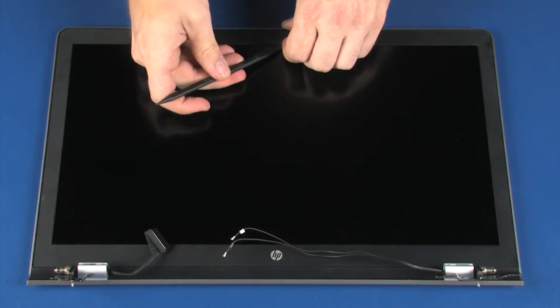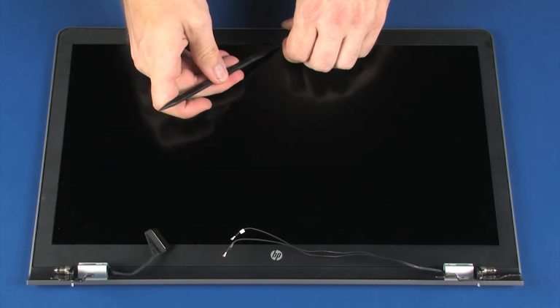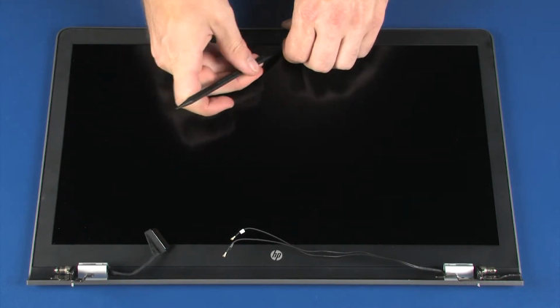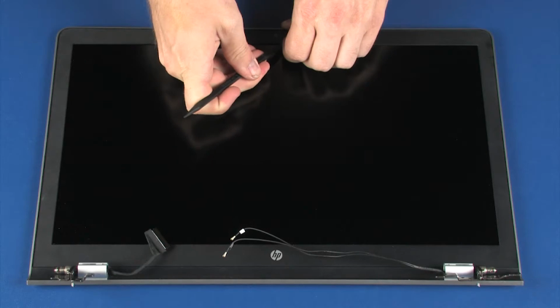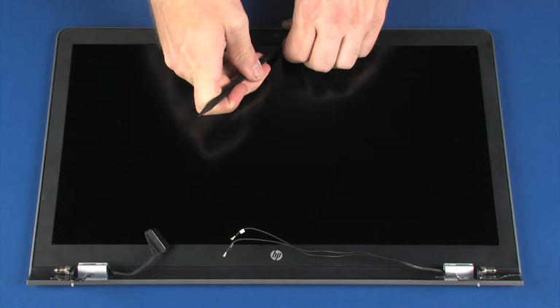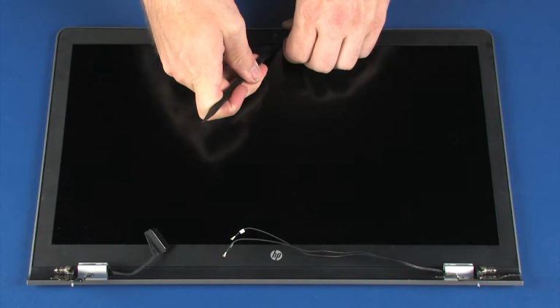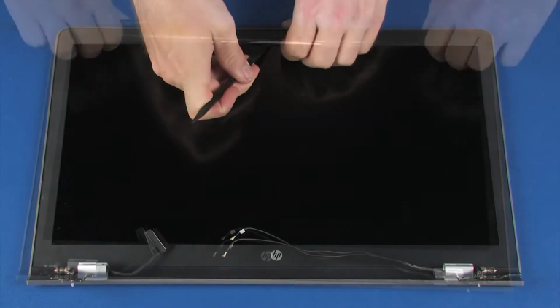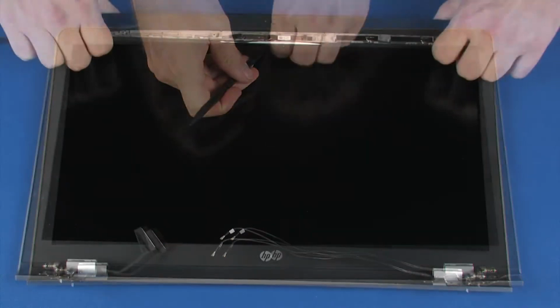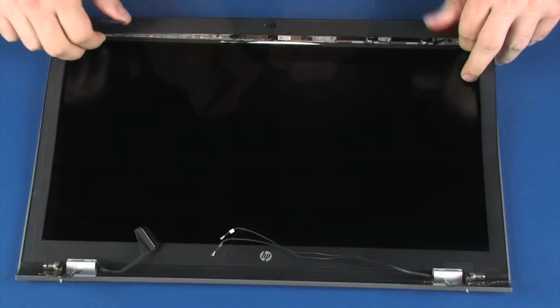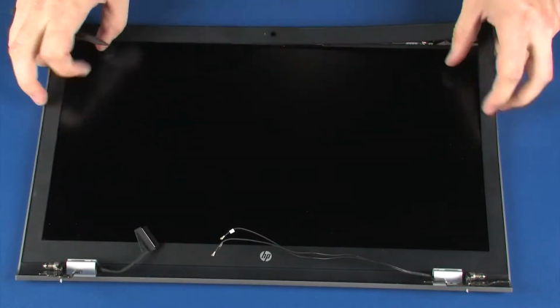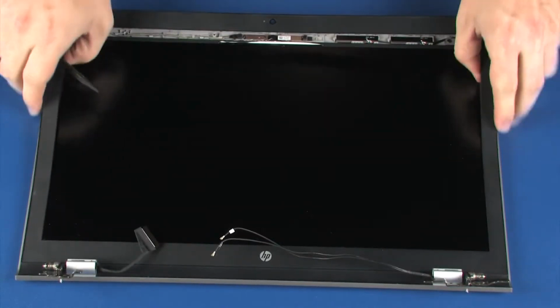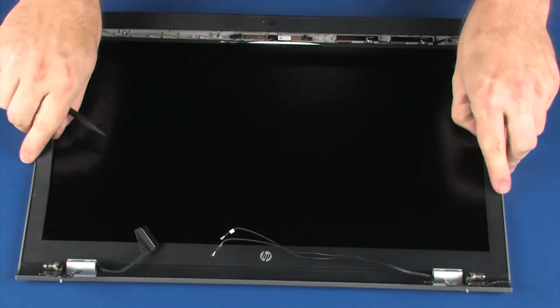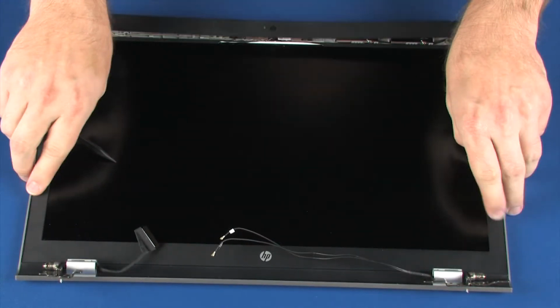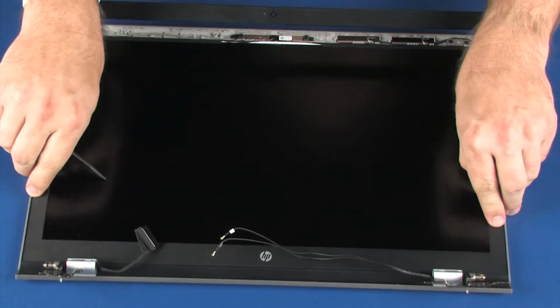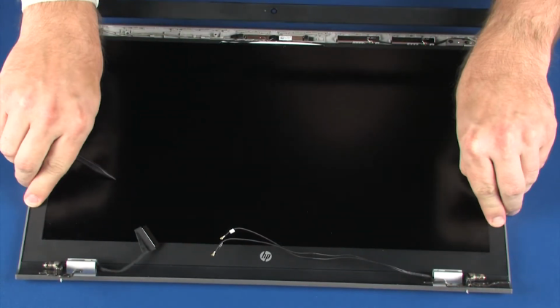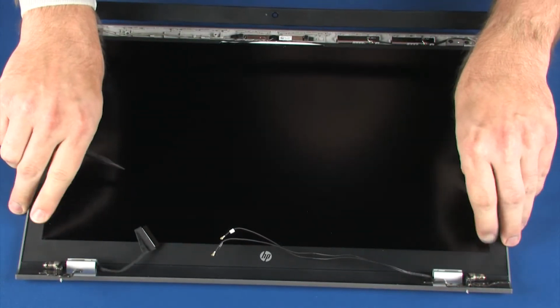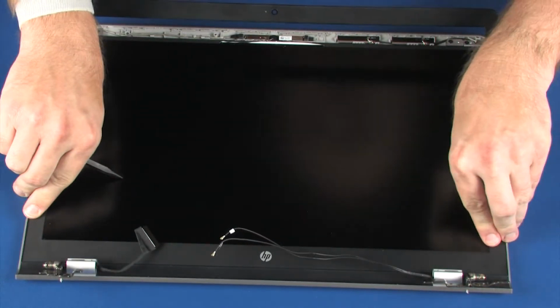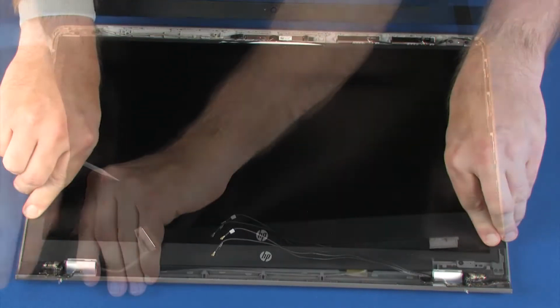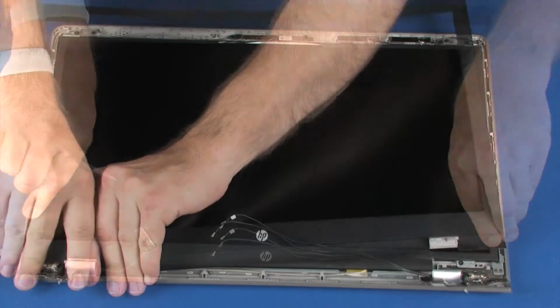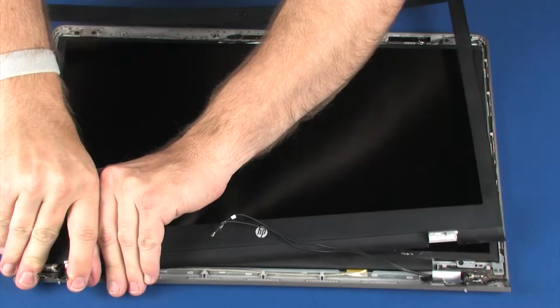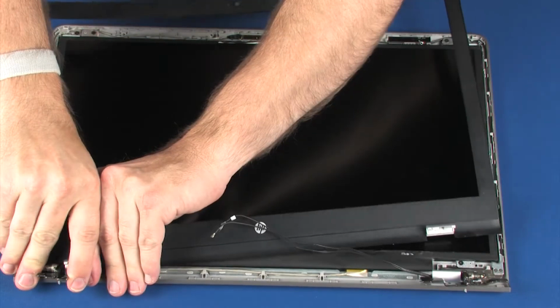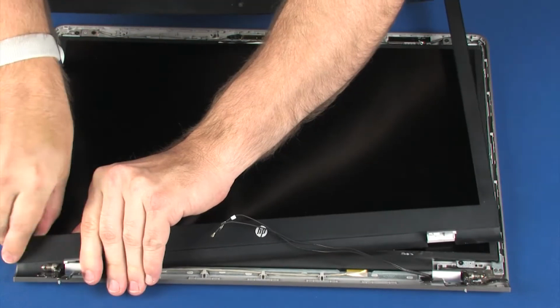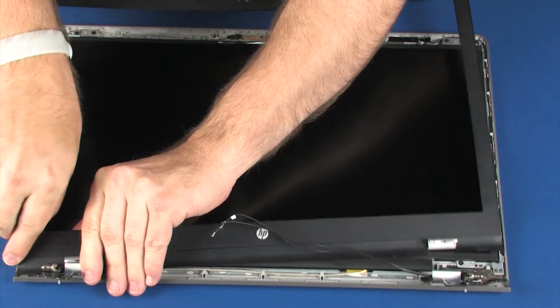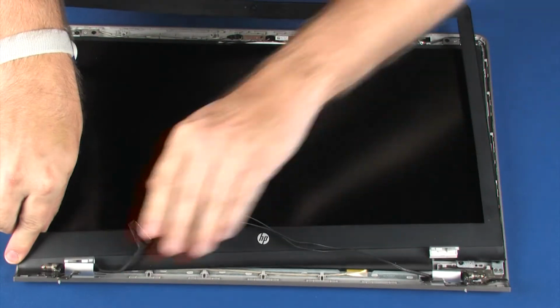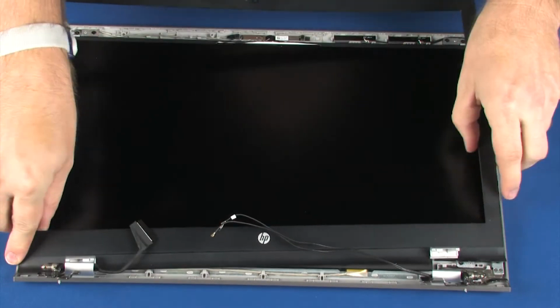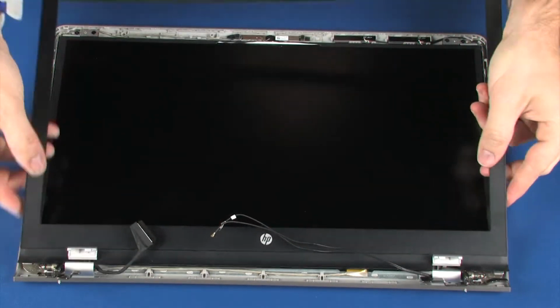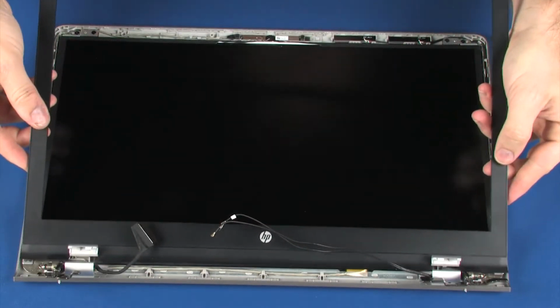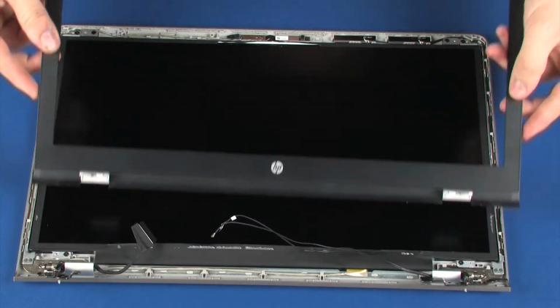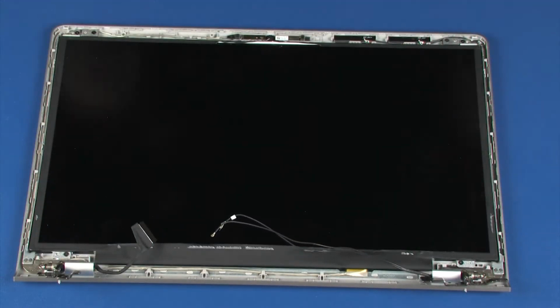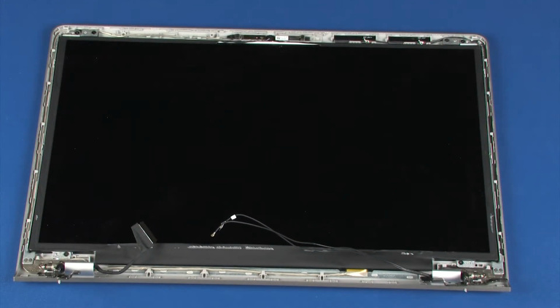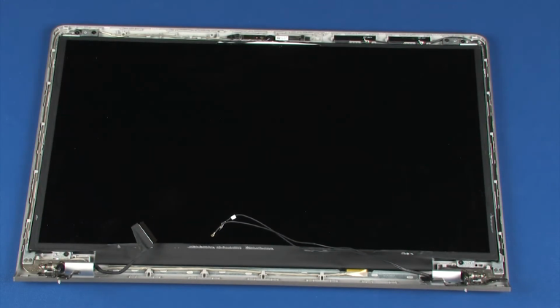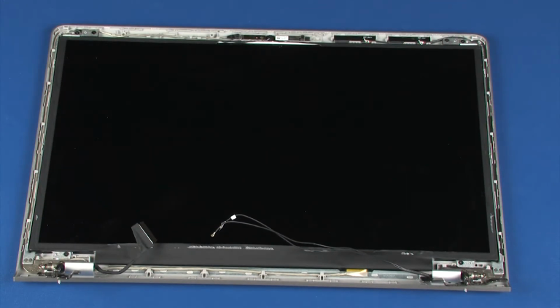A non-metallic, flat-bladed tool should be used to separate the upper and lower edge of the display bezel from the adhesive on the display panel. Lift and remove the display bezel.